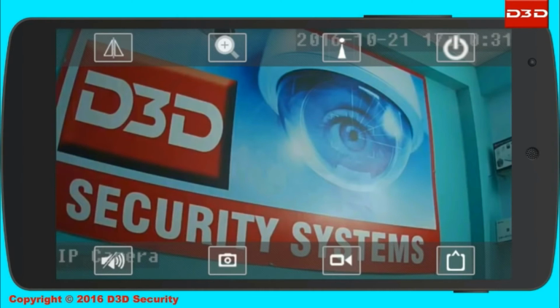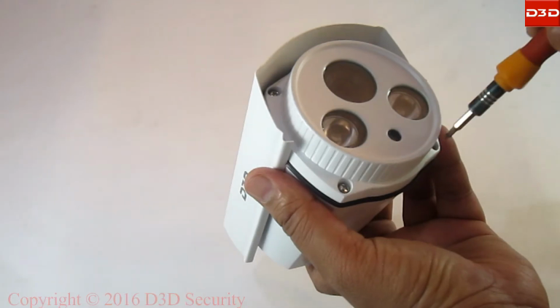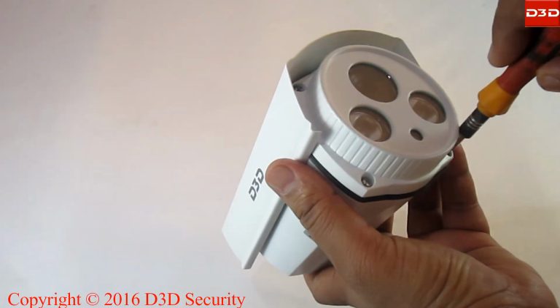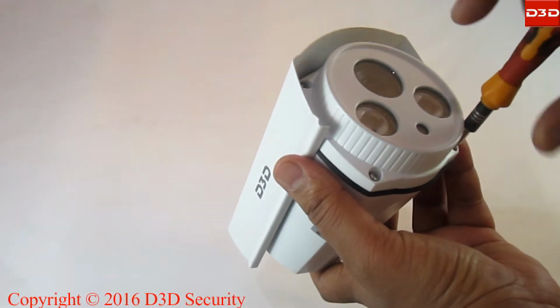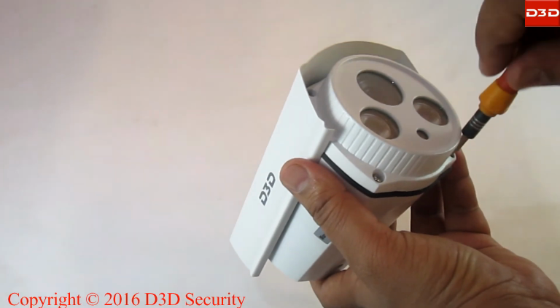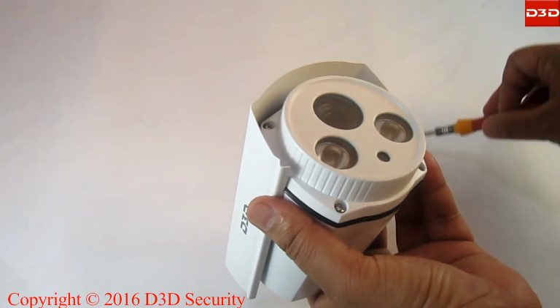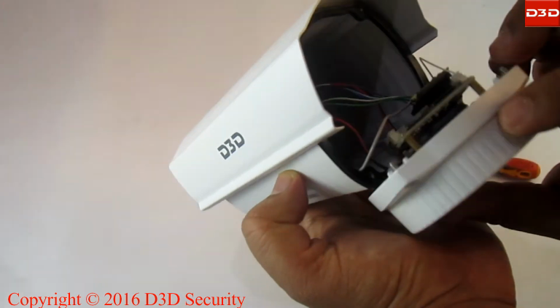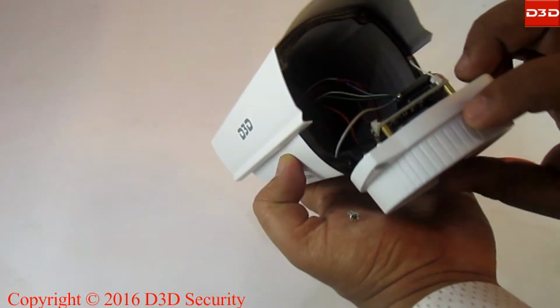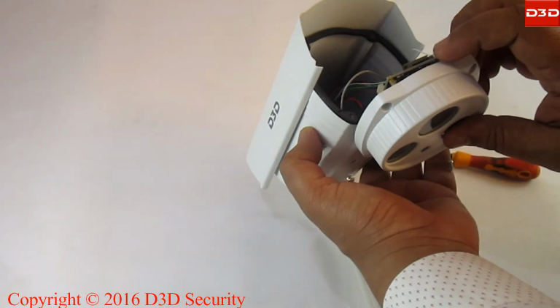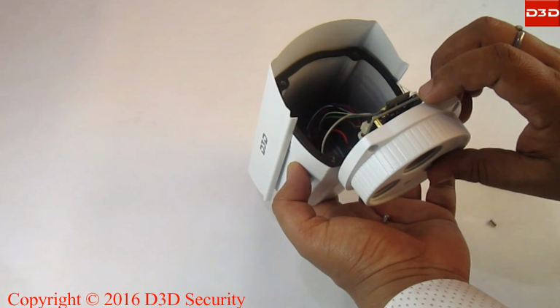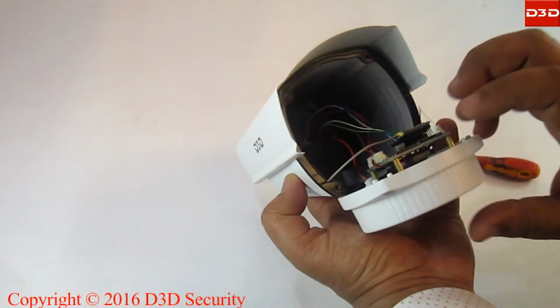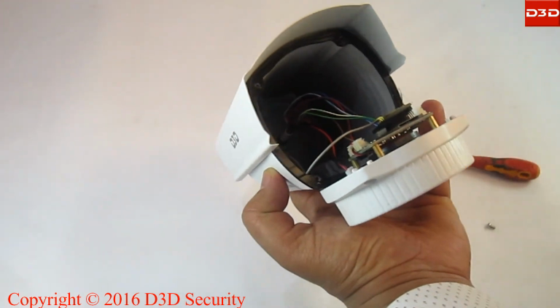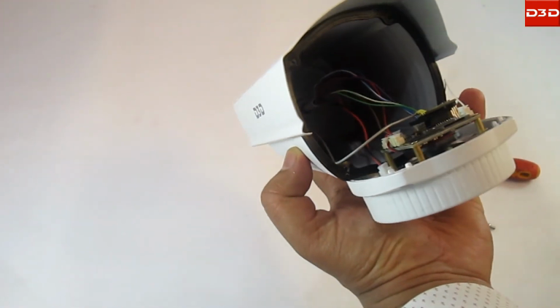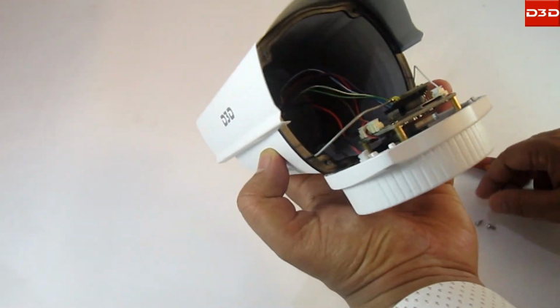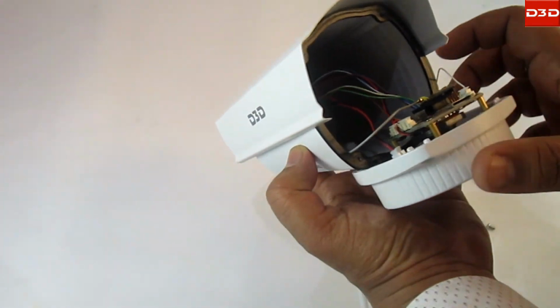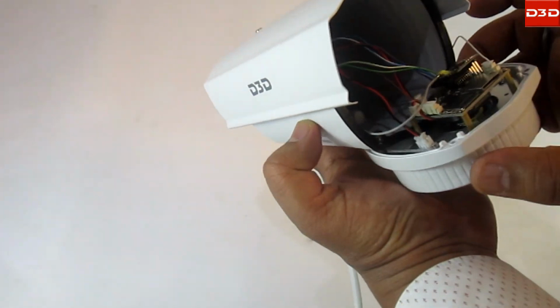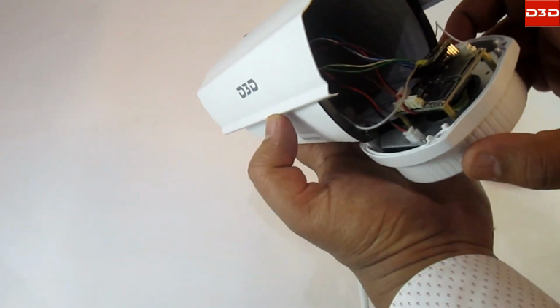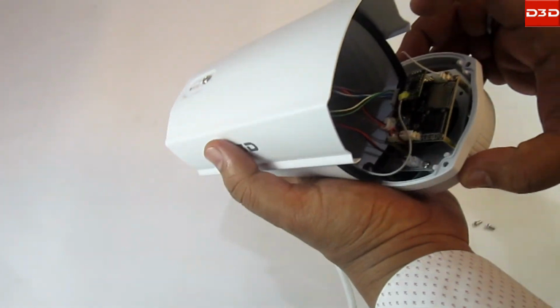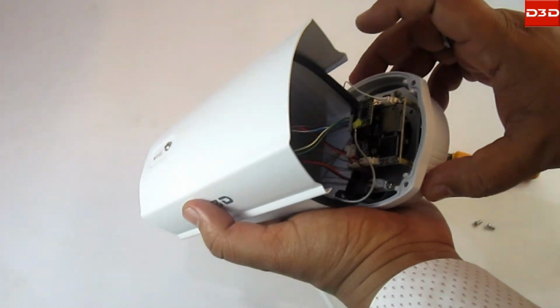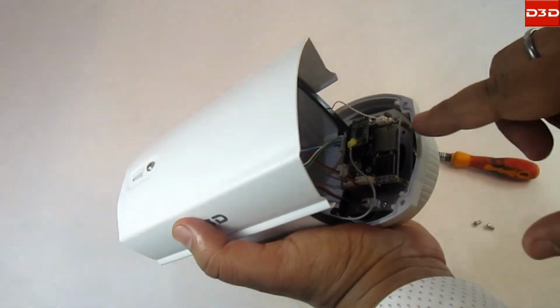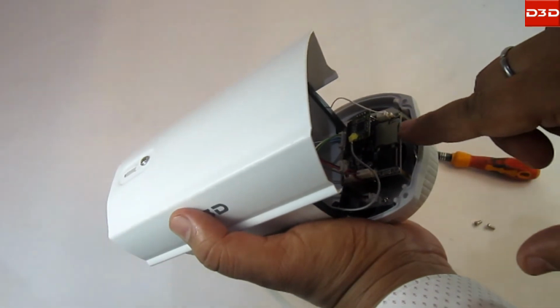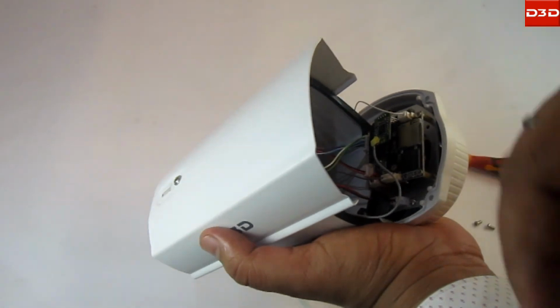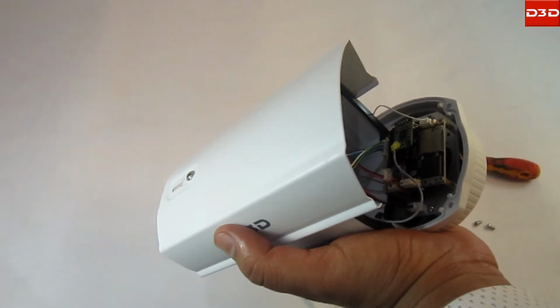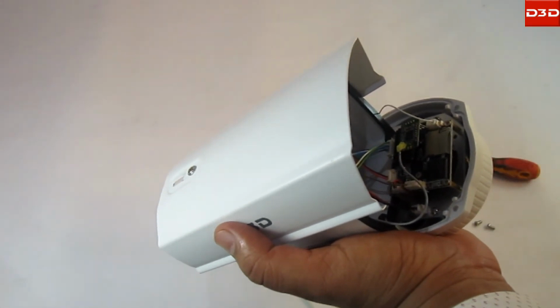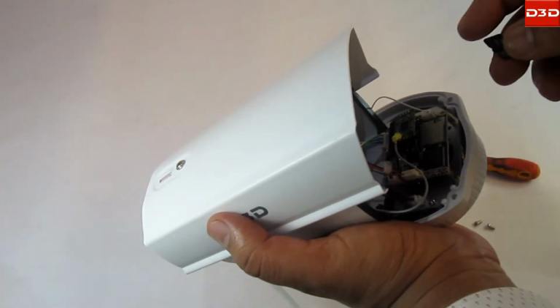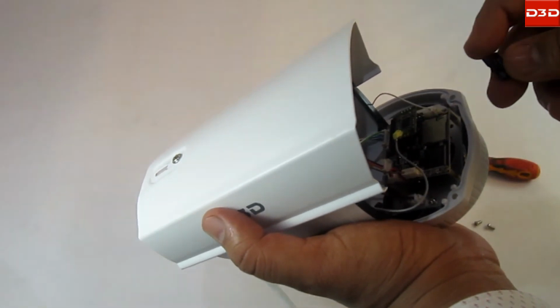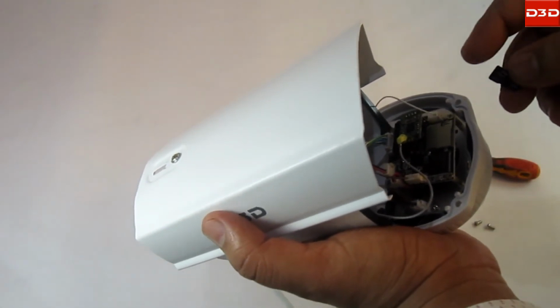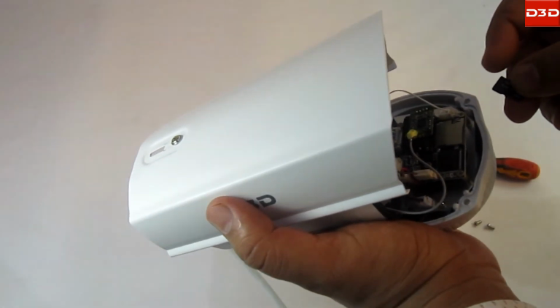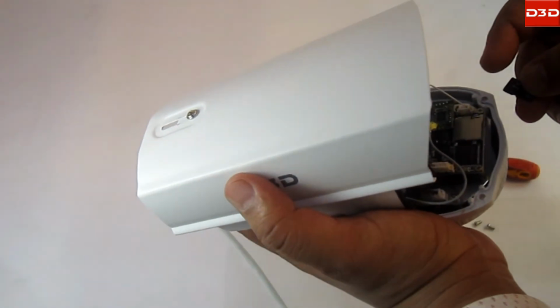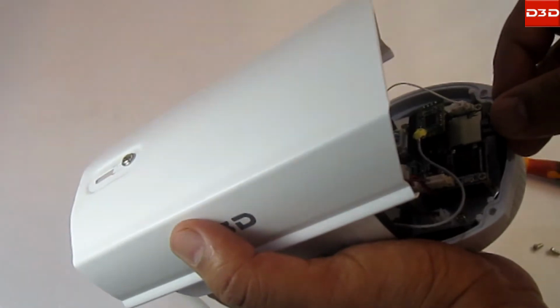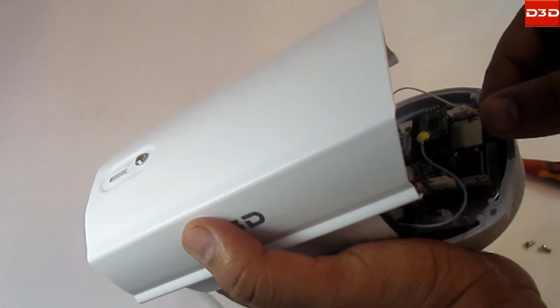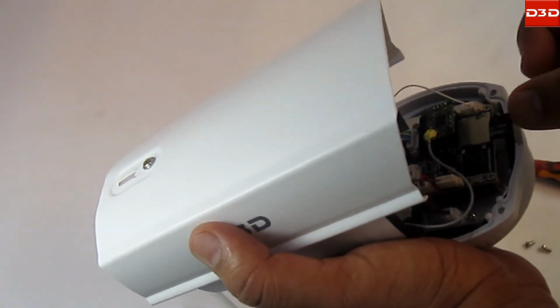For inserting the SD card, open the camera from the front. The SD card slot is available on top. Insert the SD card by applying slight force into the slot.